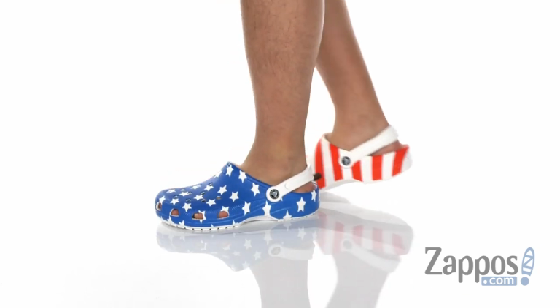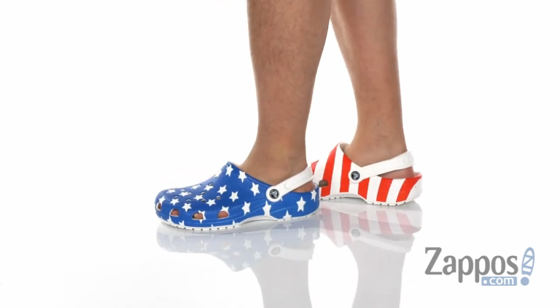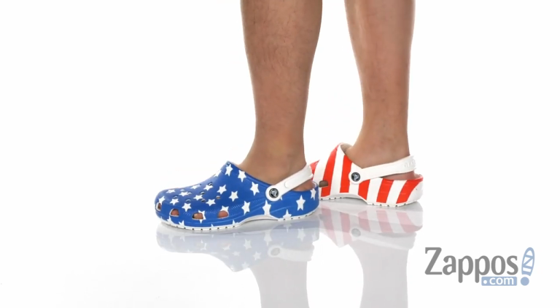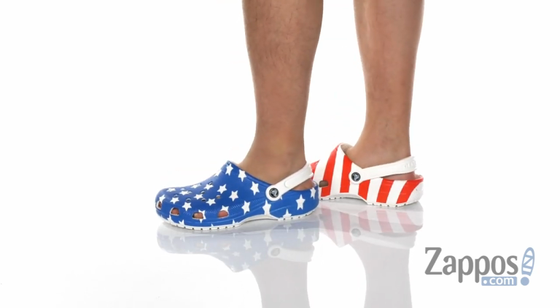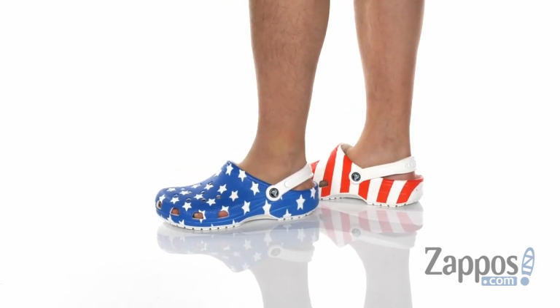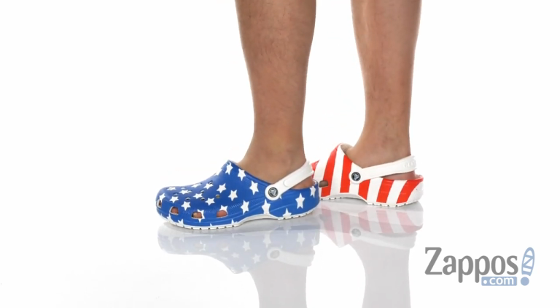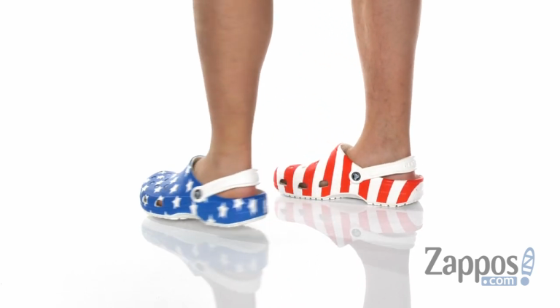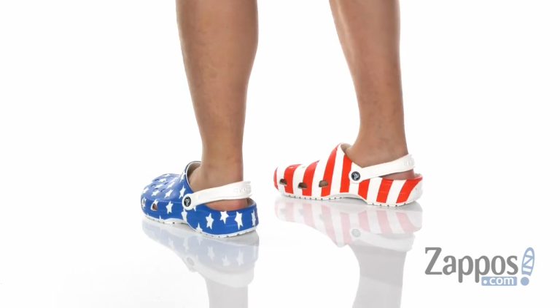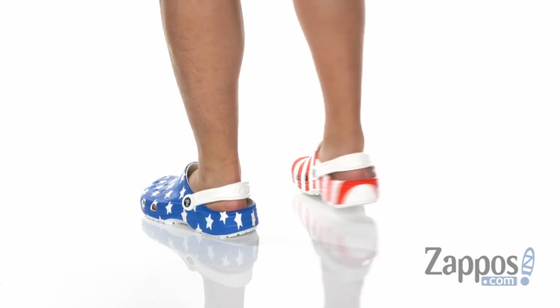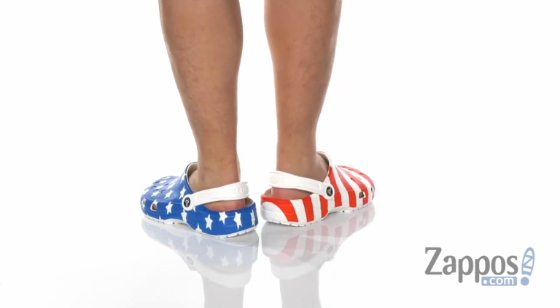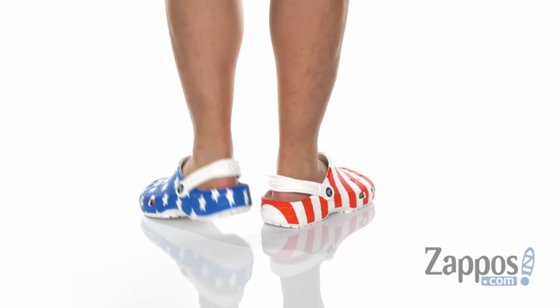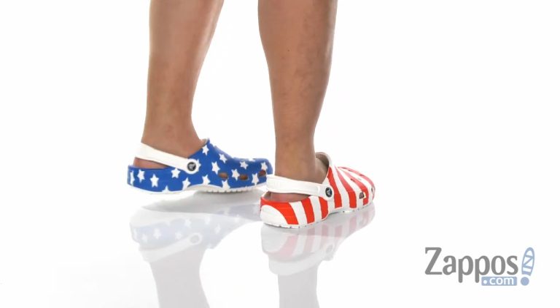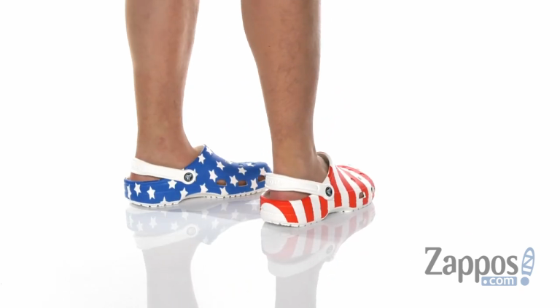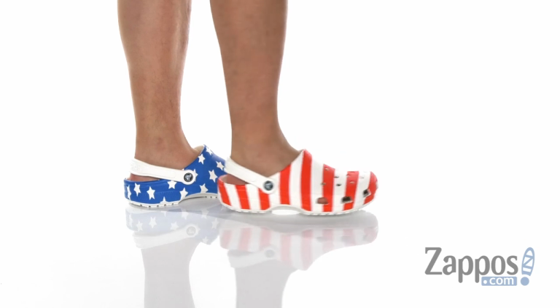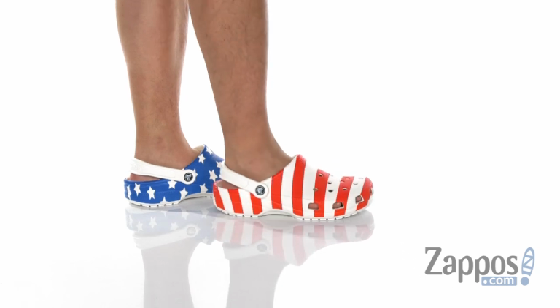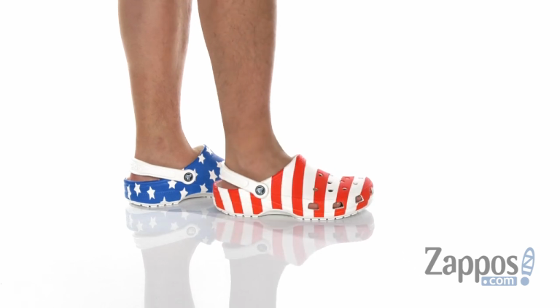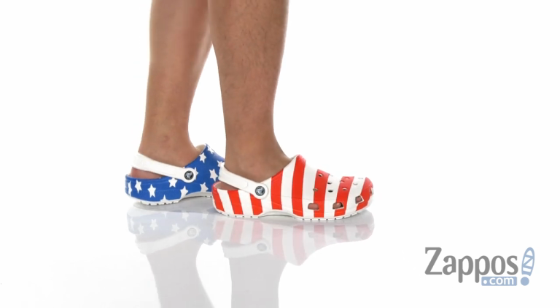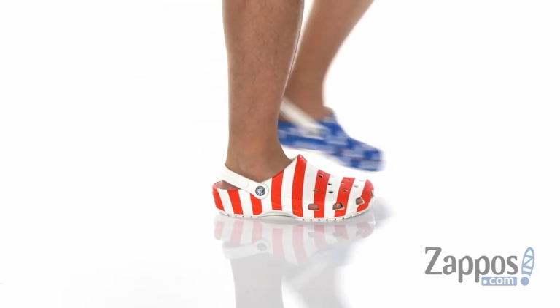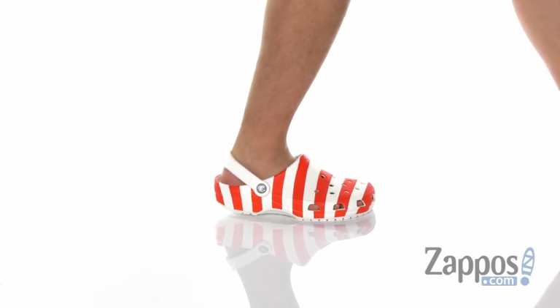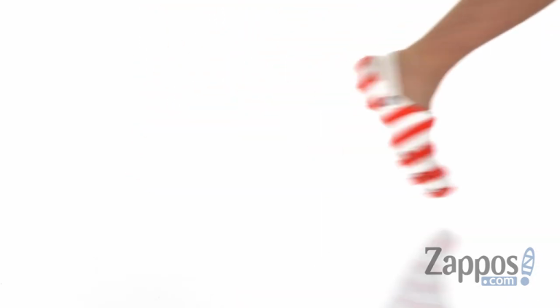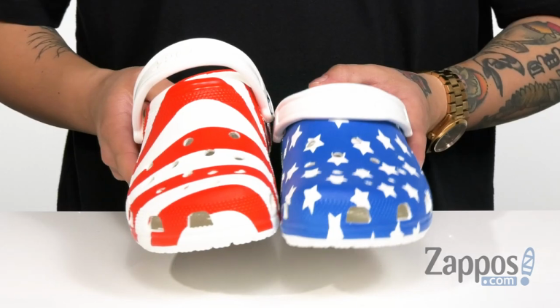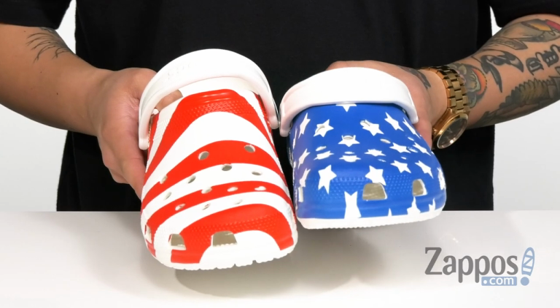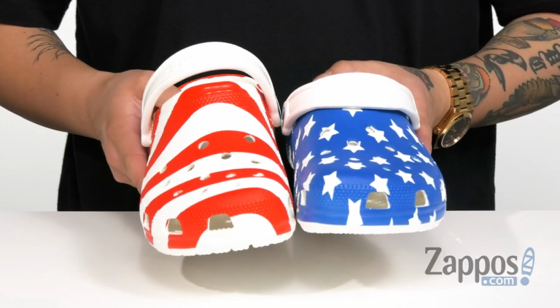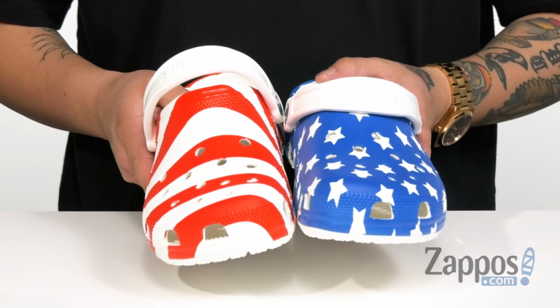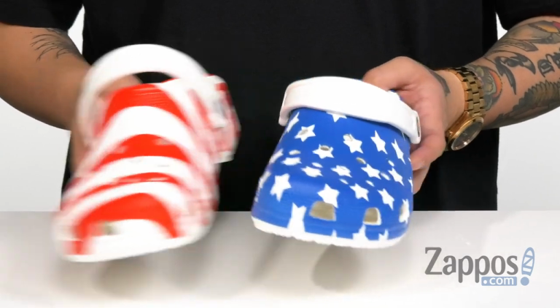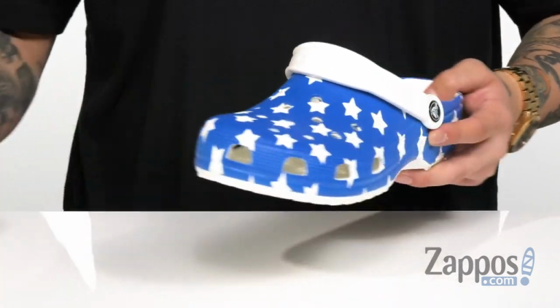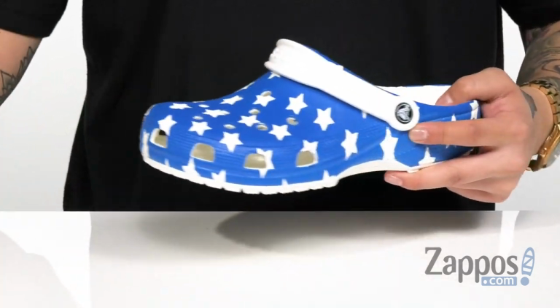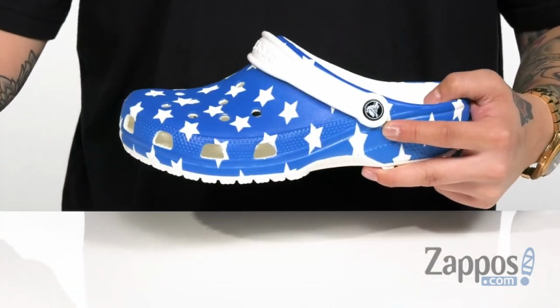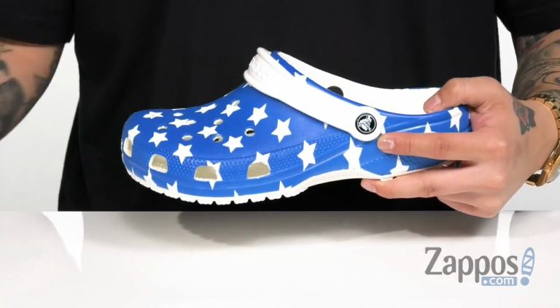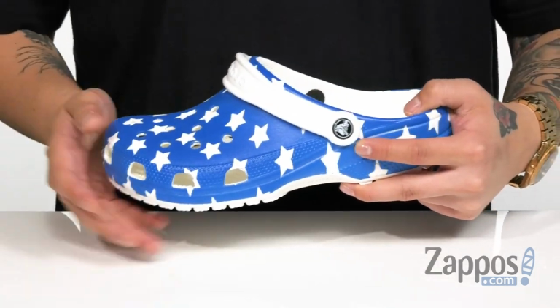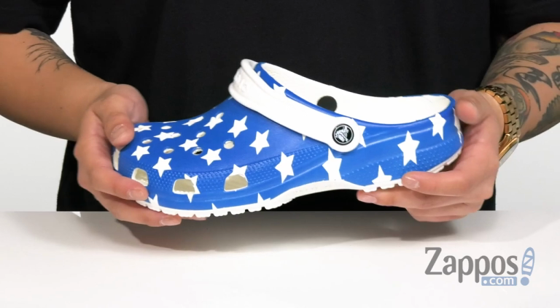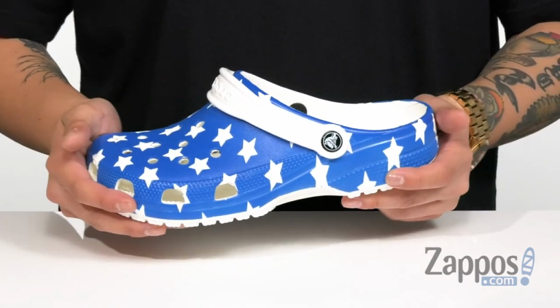This lightweight and comfortable Crocs features the all-over American flag print. You'll notice on the left side is the stars and on the right side is the bars. It's very lightweight and shock absorbing.